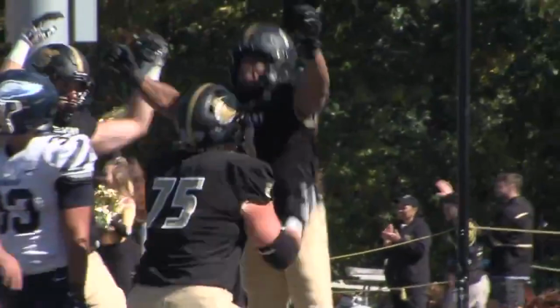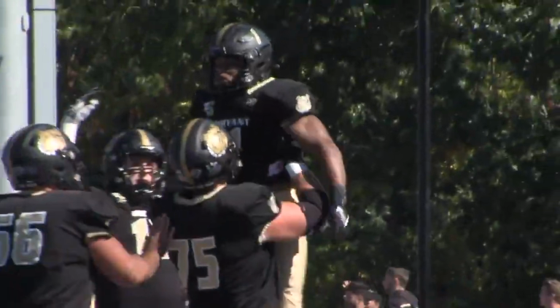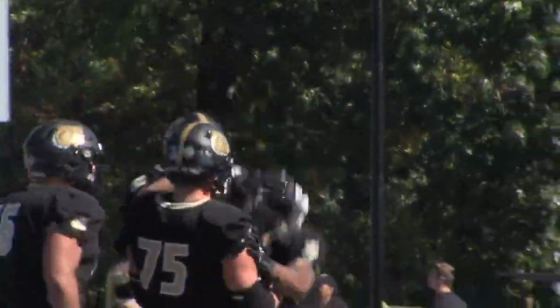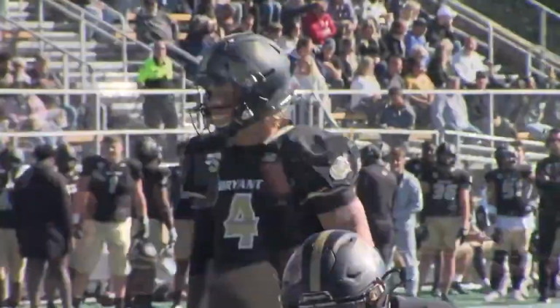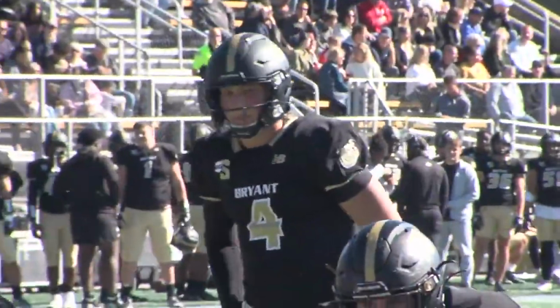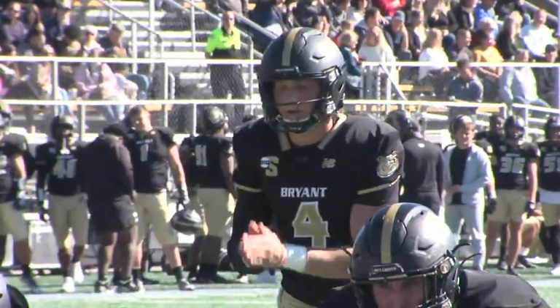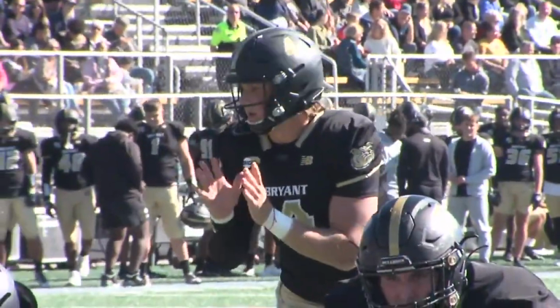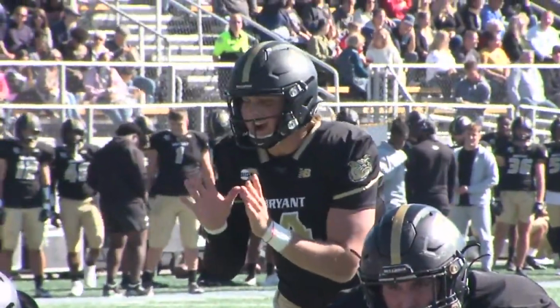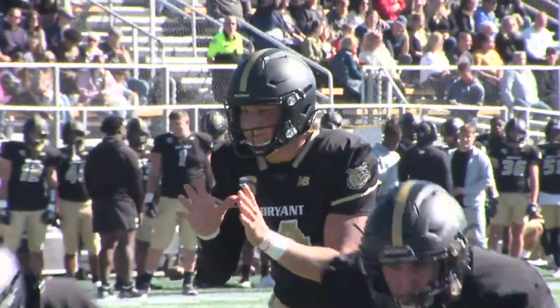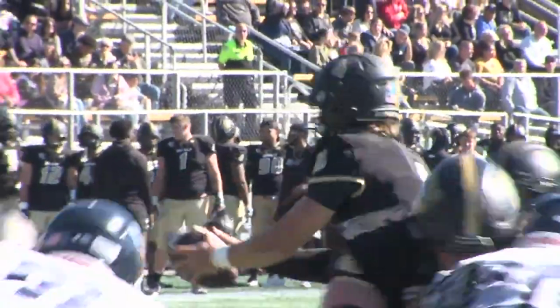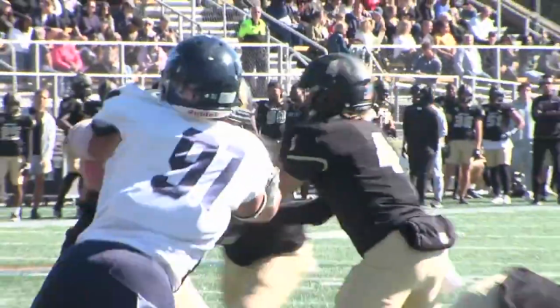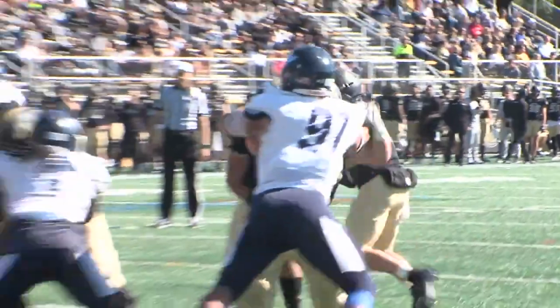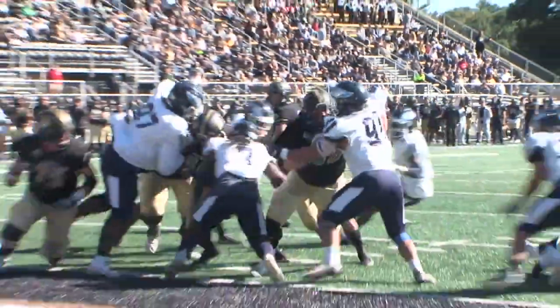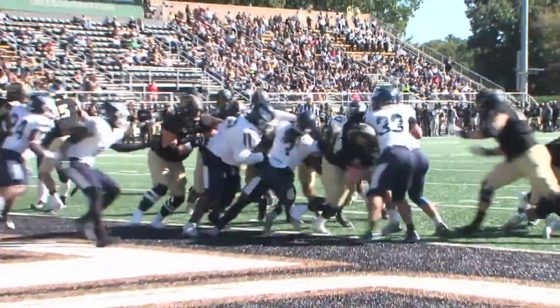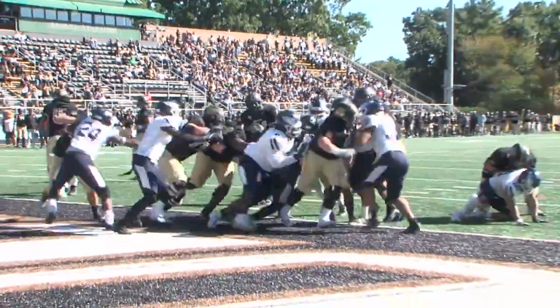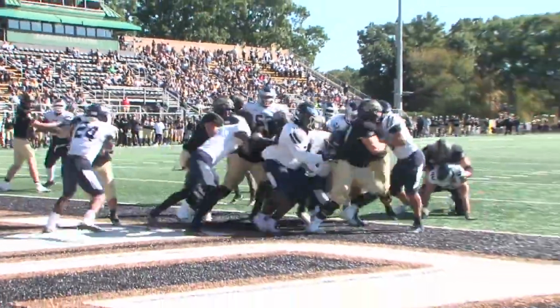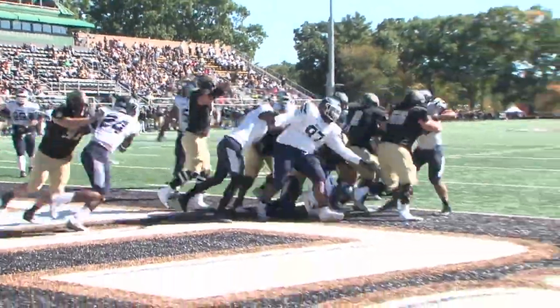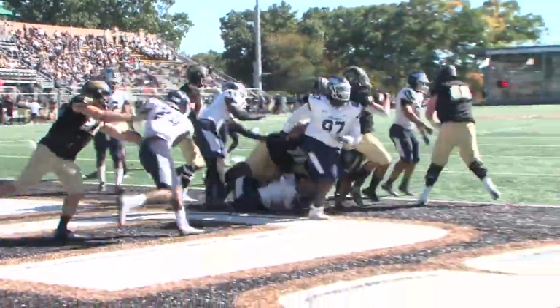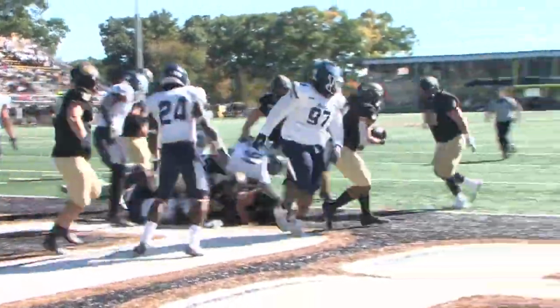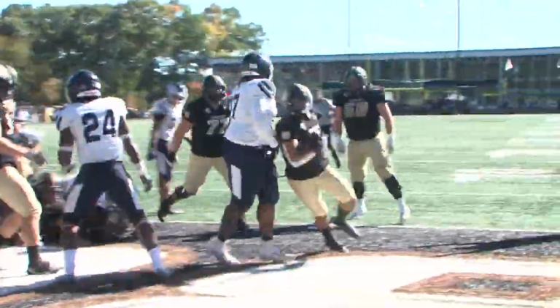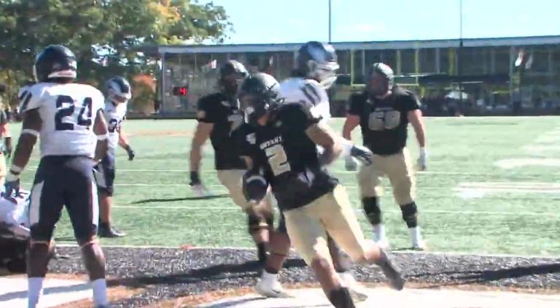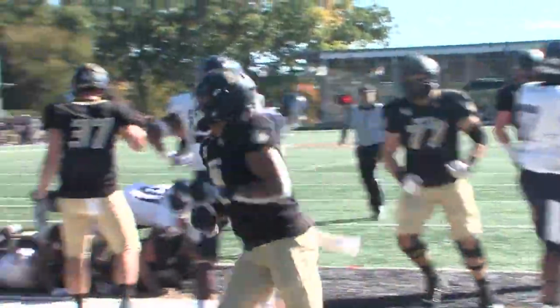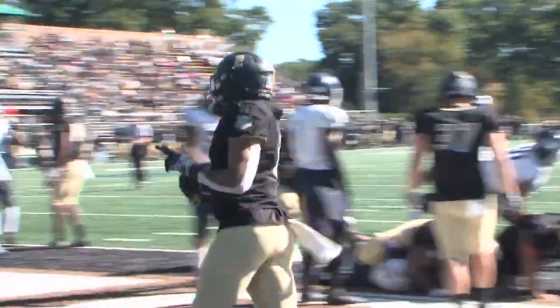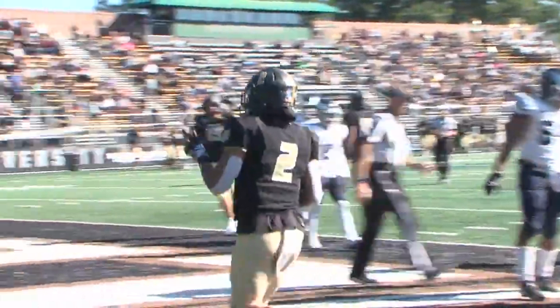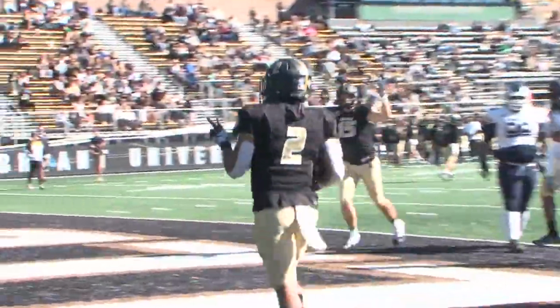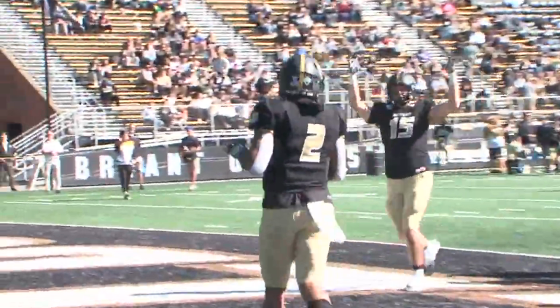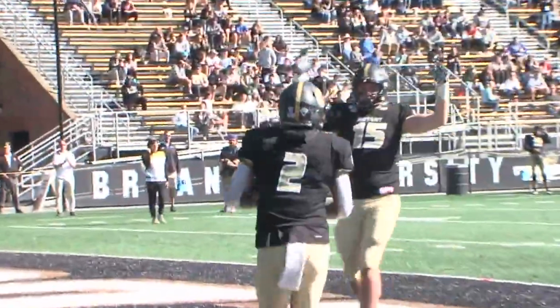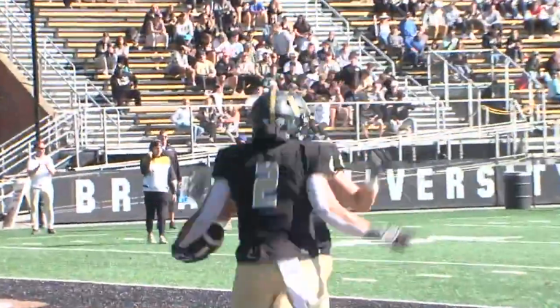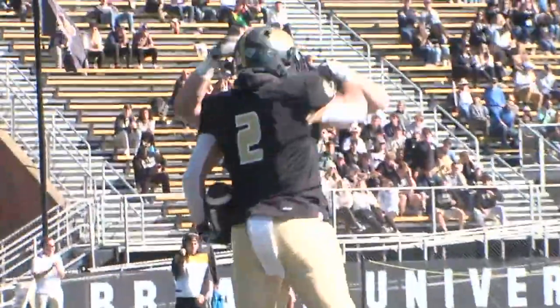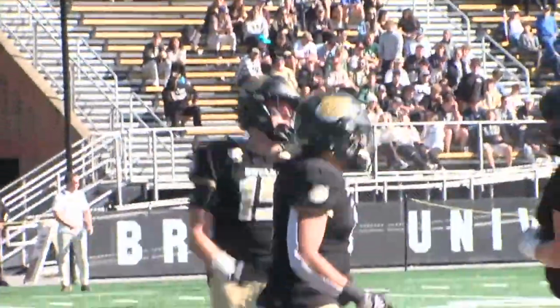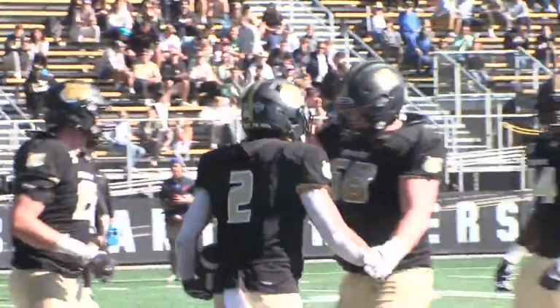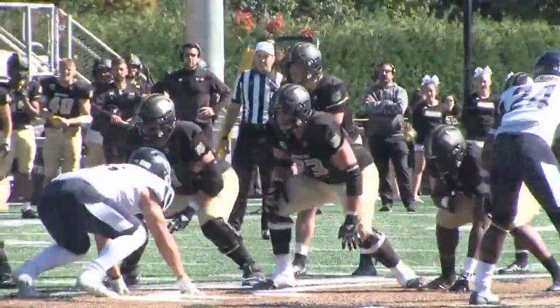The visitors did give the Dogs a little hiccup with an interception and a field goal later in the first, but in the second, Bryant gets back on the board when Ryan Clark clears the goal line for the short TD. He had two on the day, the first making it 14-3 home team, and after that, the Bulldogs starting to really cook.